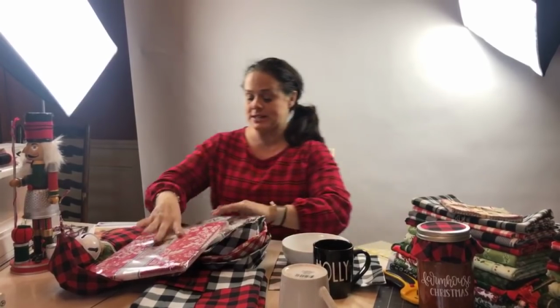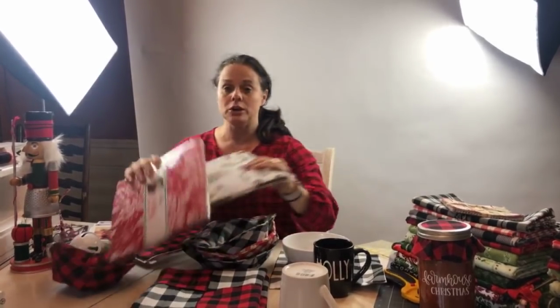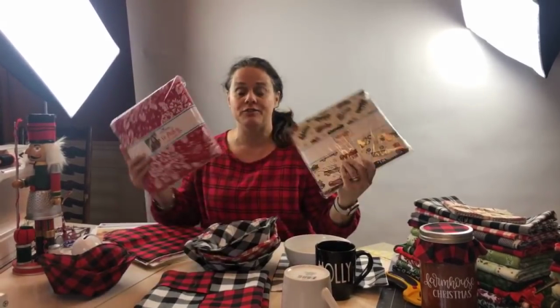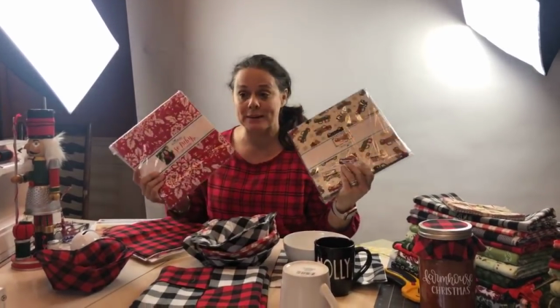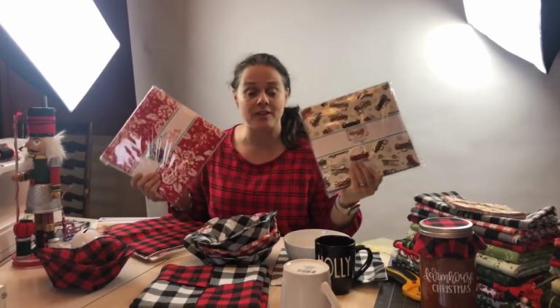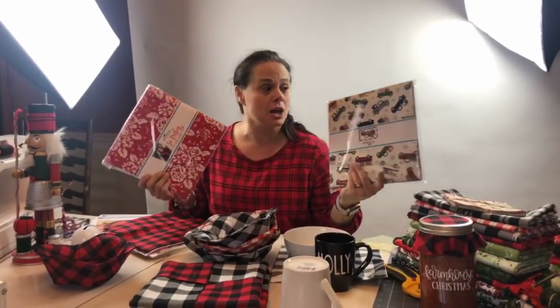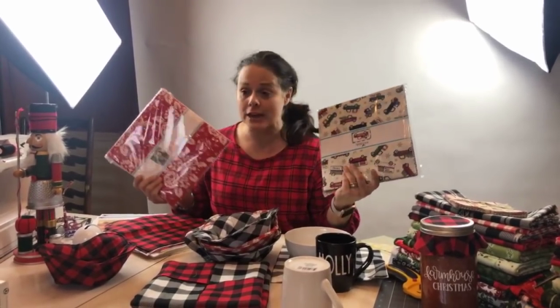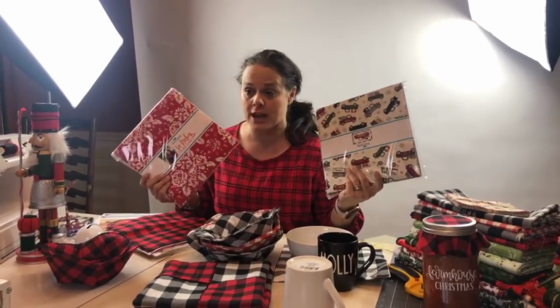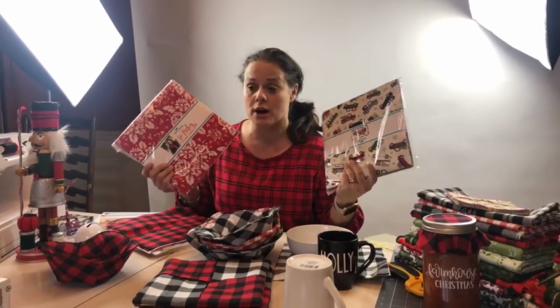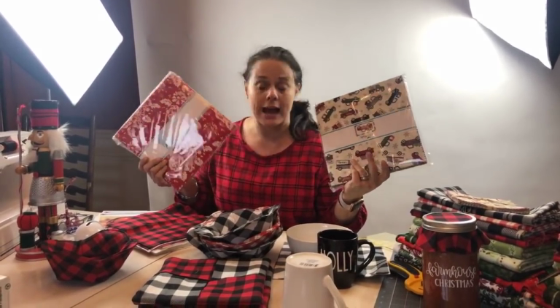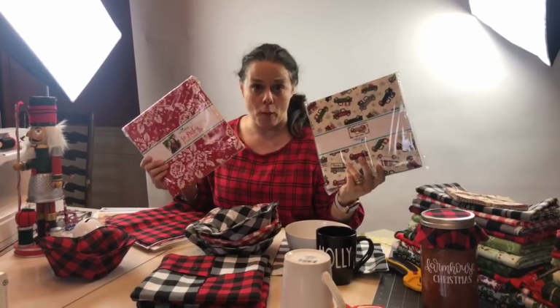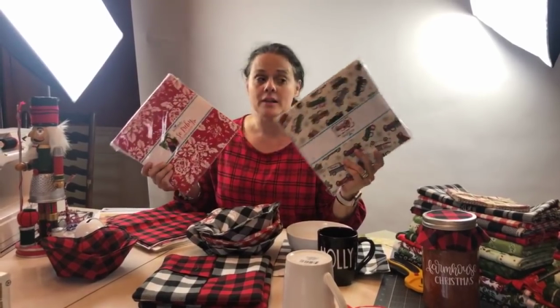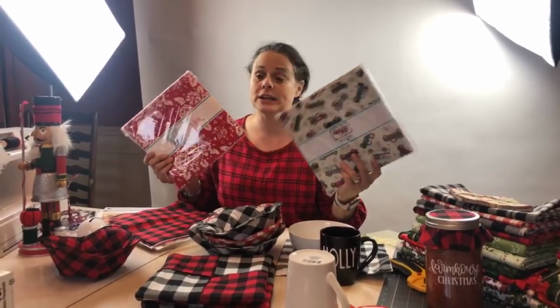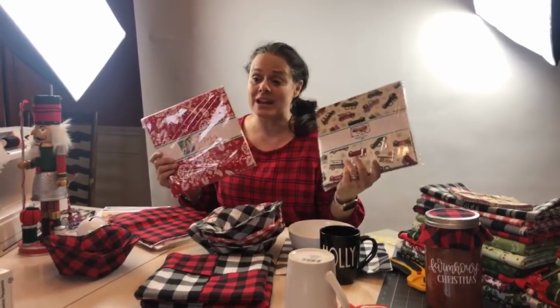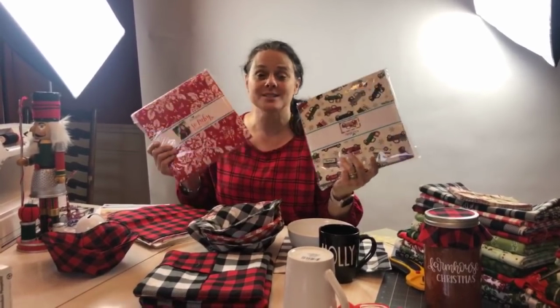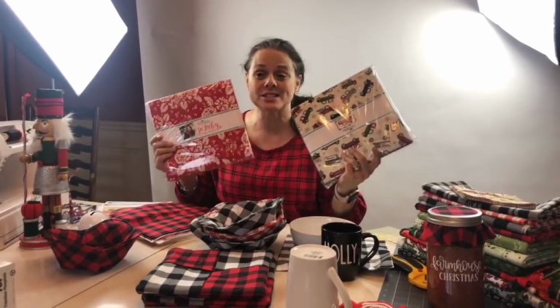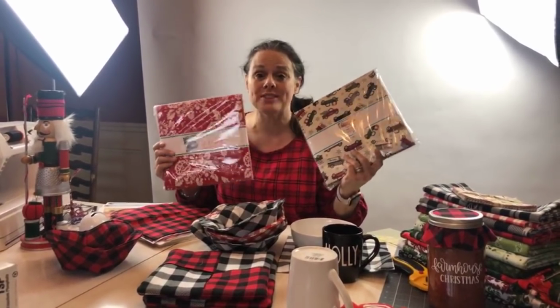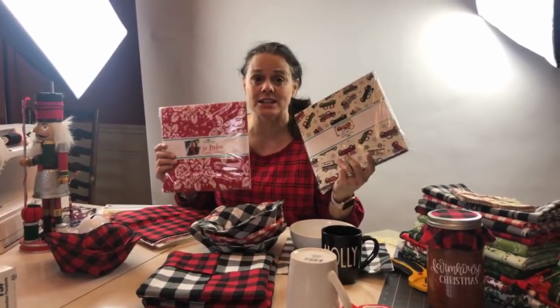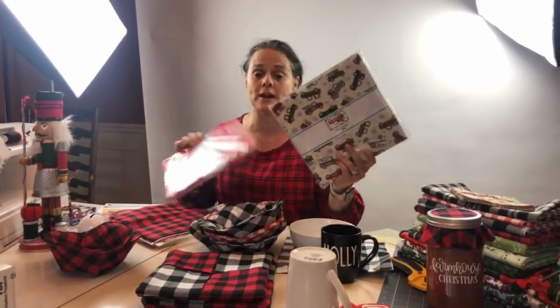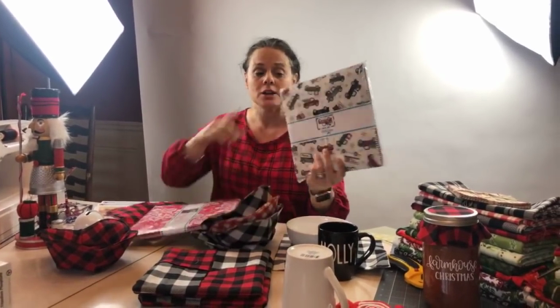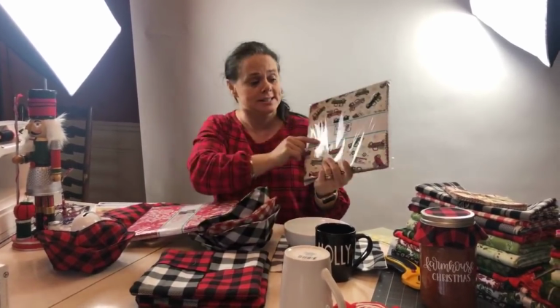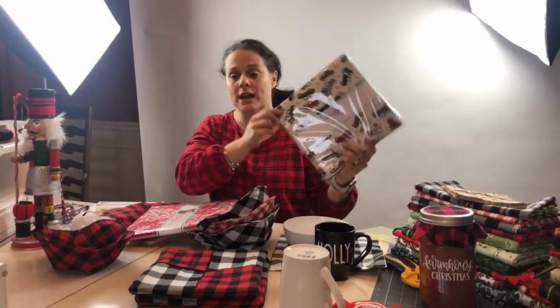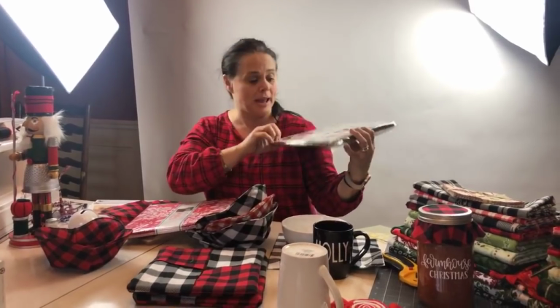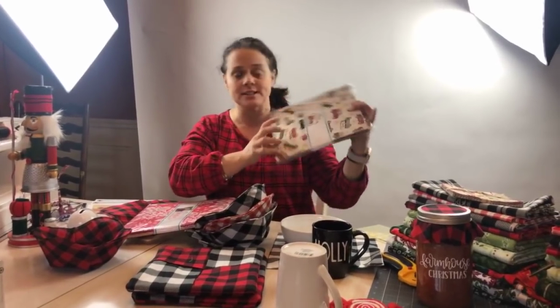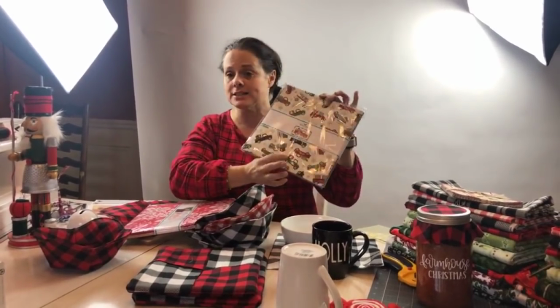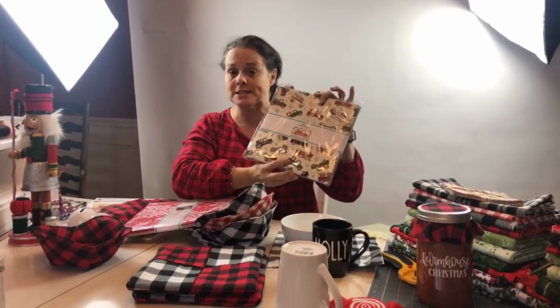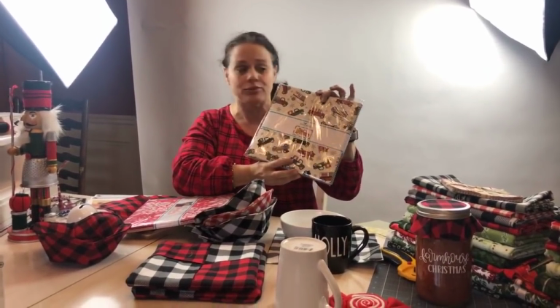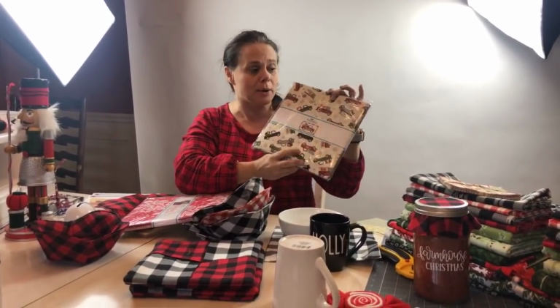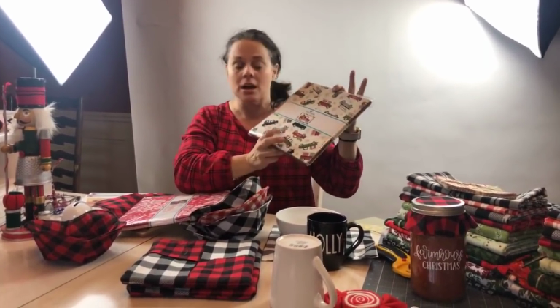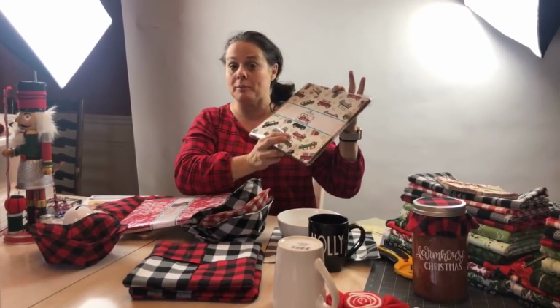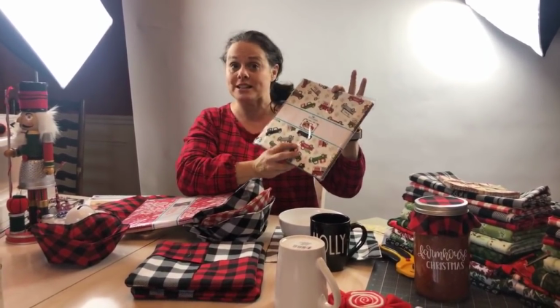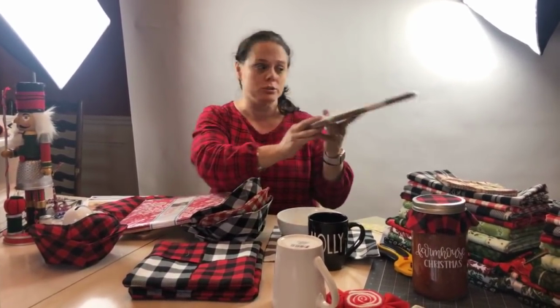I wanted to show you that if you happen to have a layer cake at home, you can use it because we start with 10-inch squares. This is a layer cake — the Christmas Delivery fabrics — that might be fun to use.